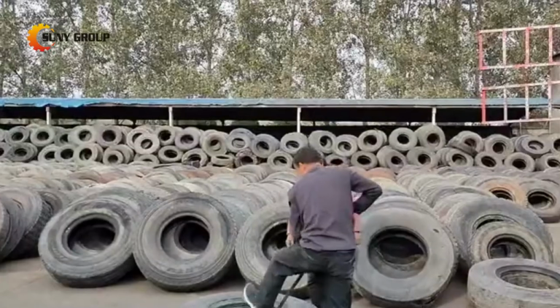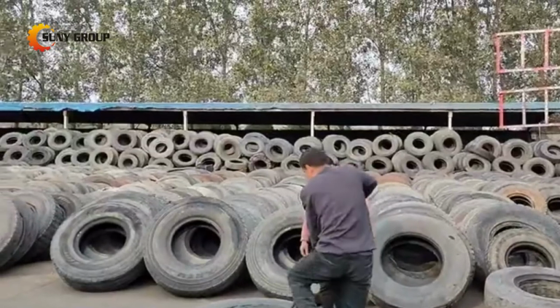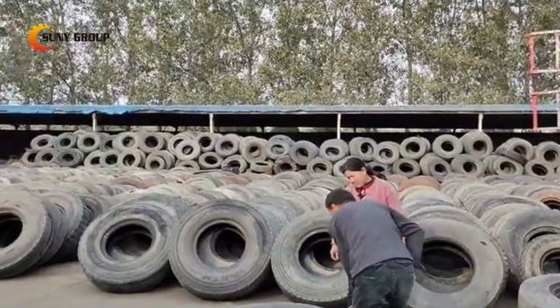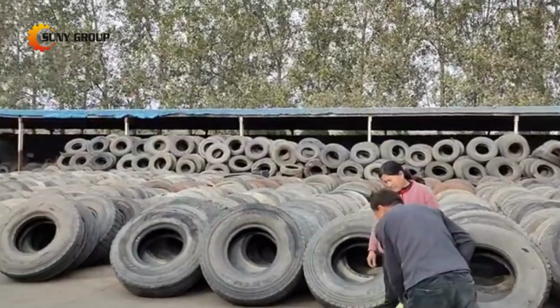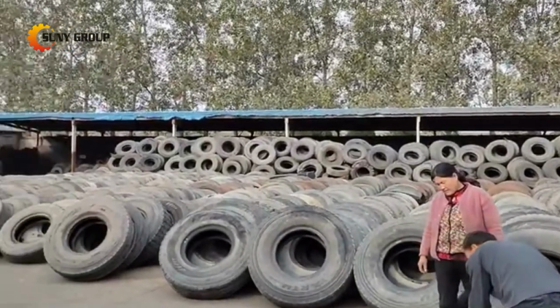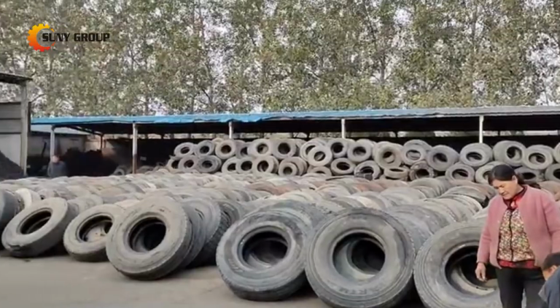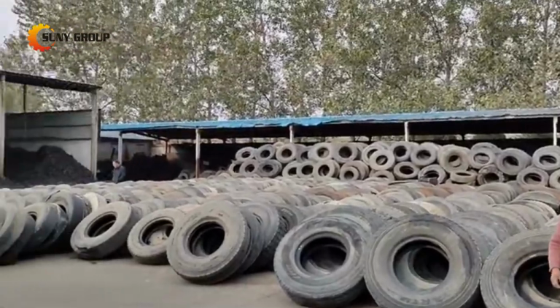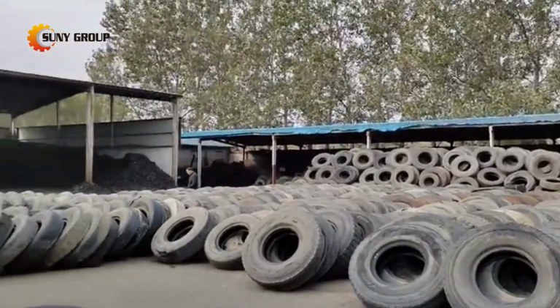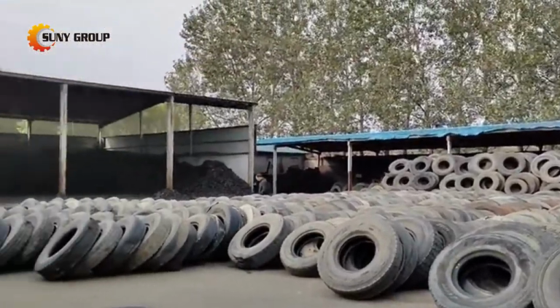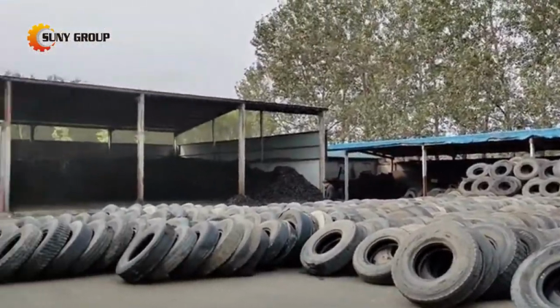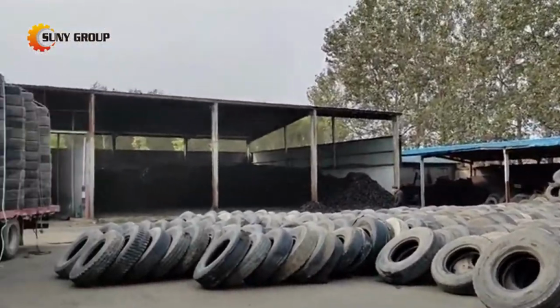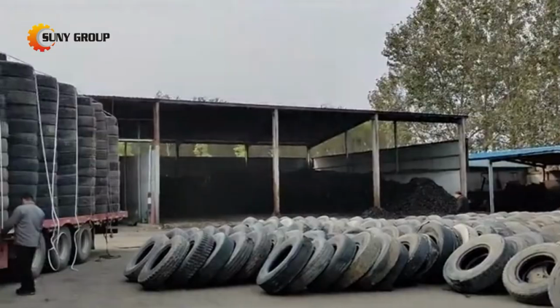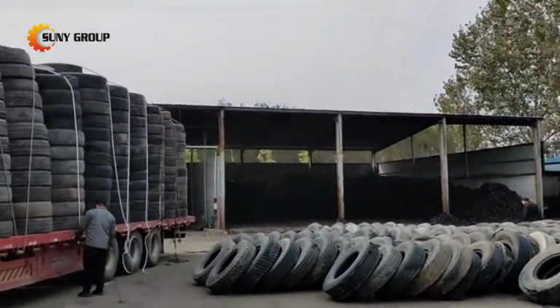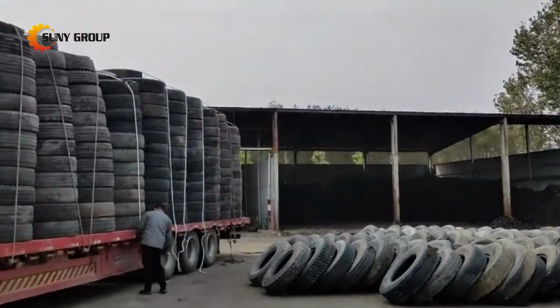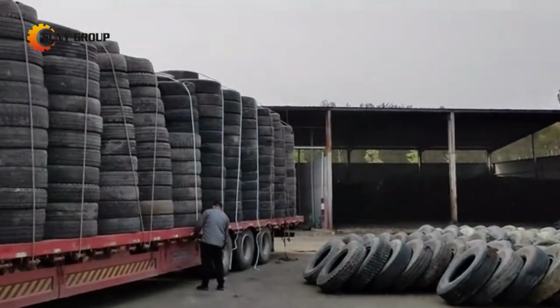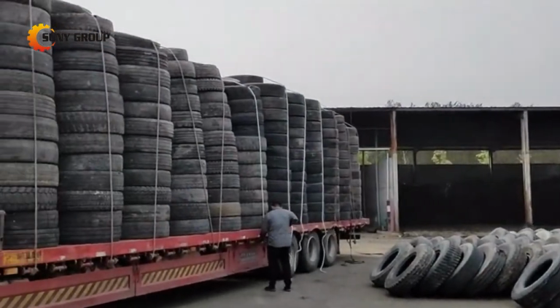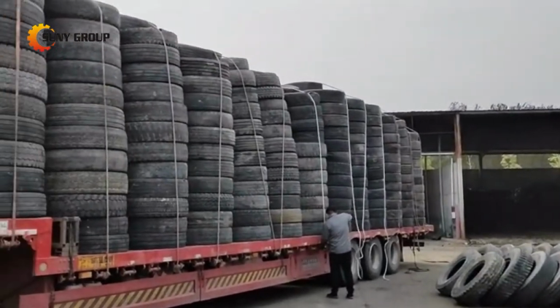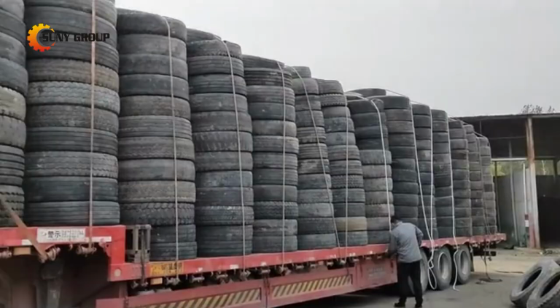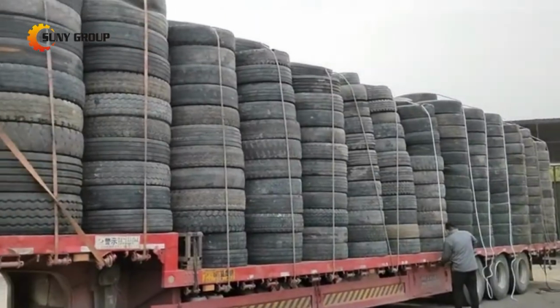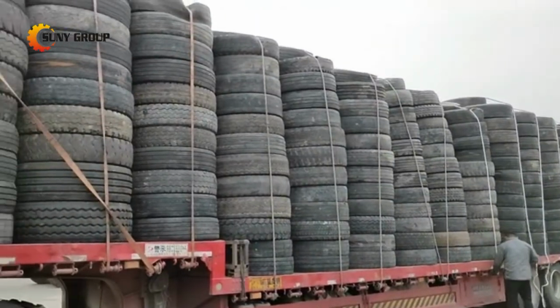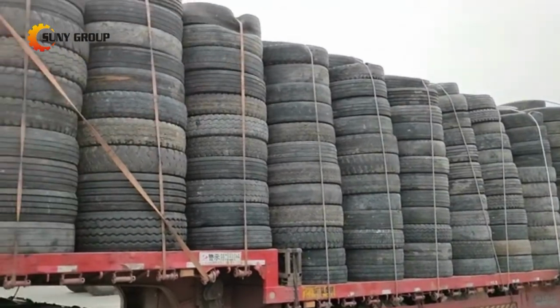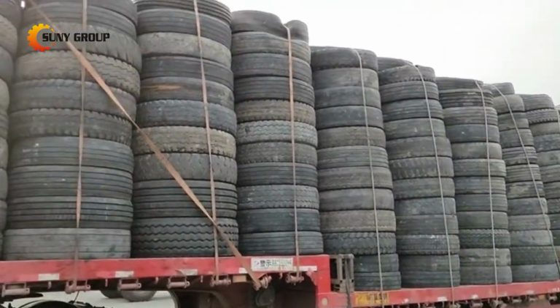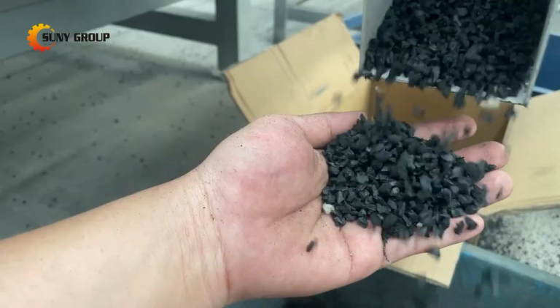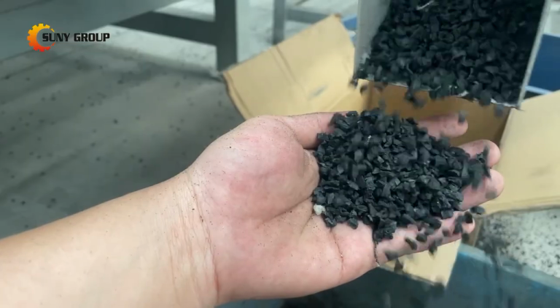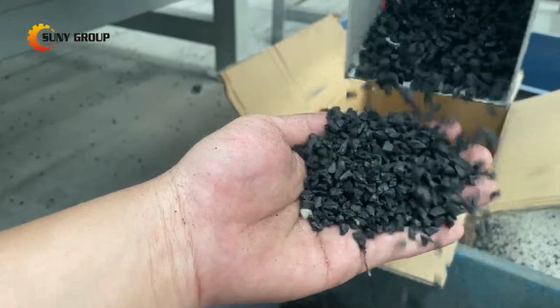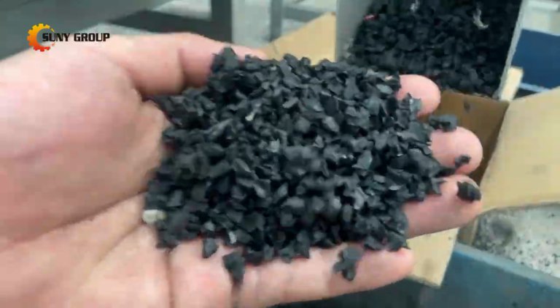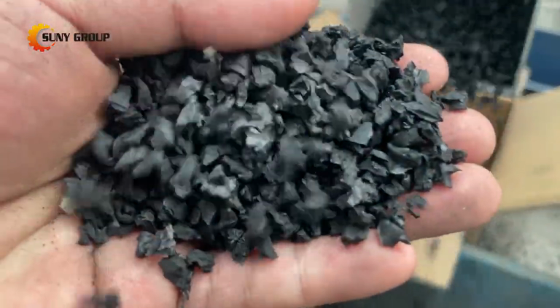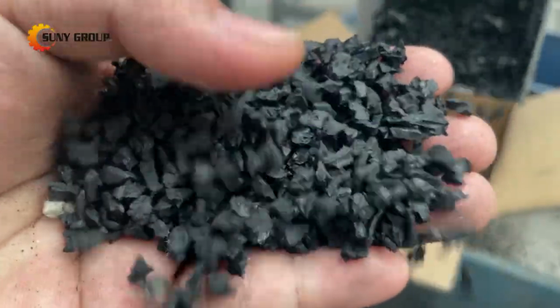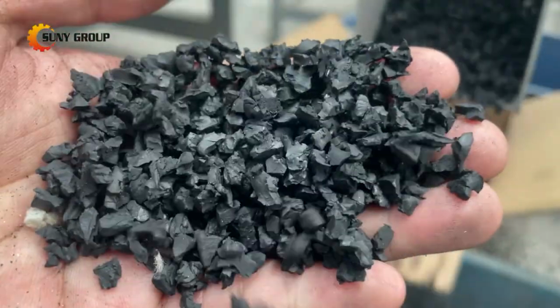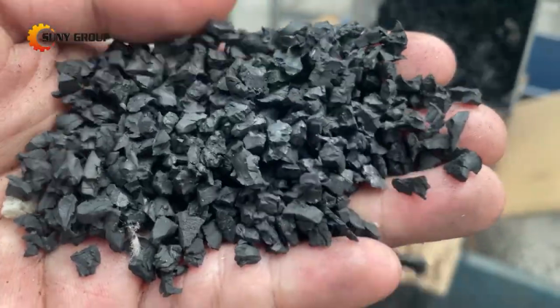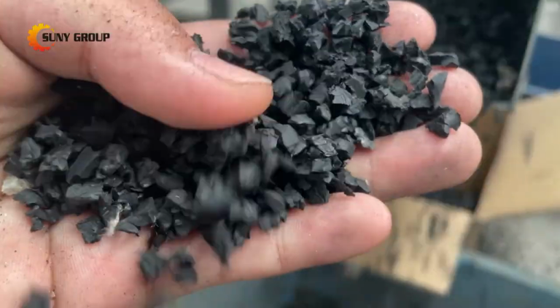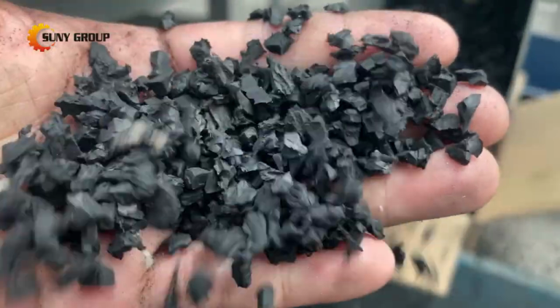Waste tires are produced all the time around the world, originating from family cars and various work vehicles. Most tires are made up of rubber, steel, carbon black, and various chemicals, so scrap tires are also known as the black gold mine.